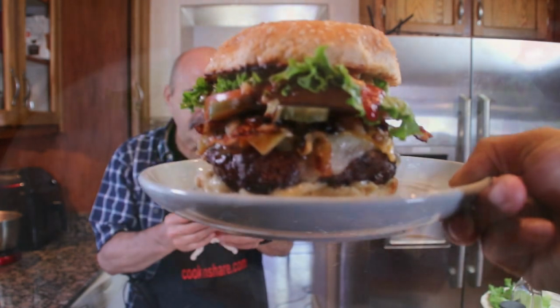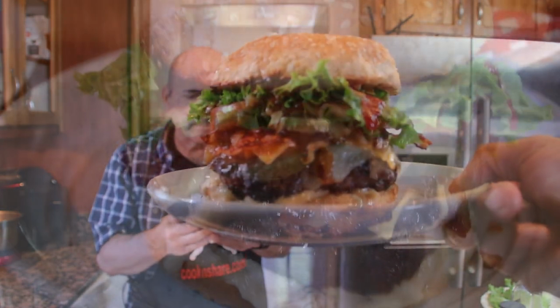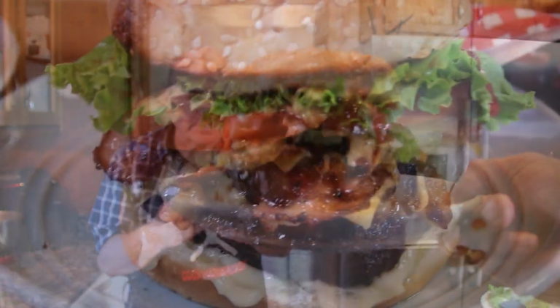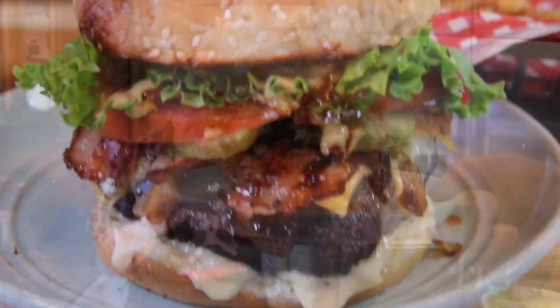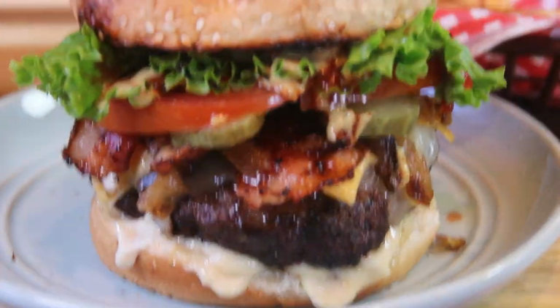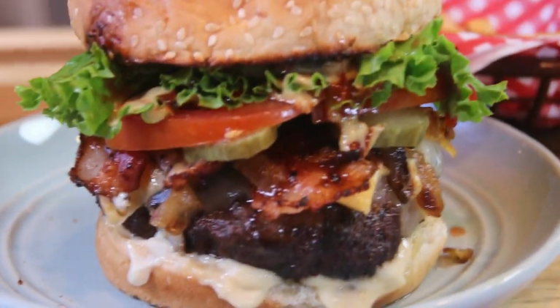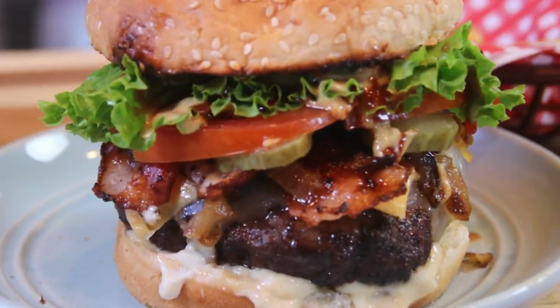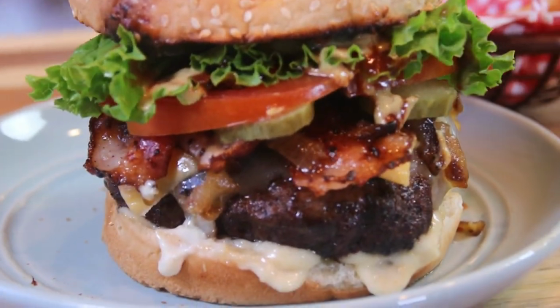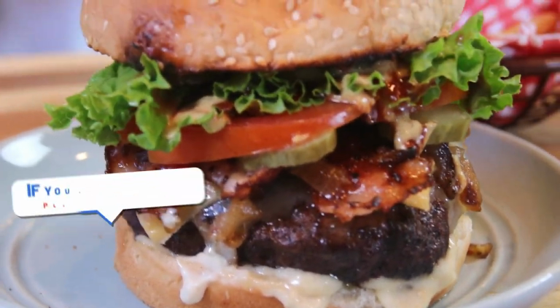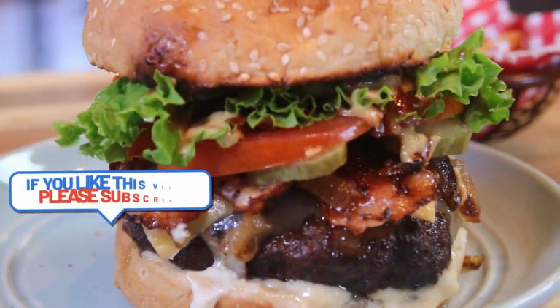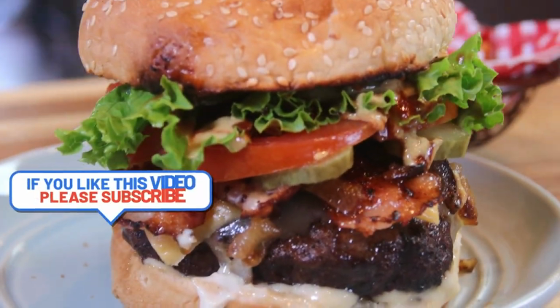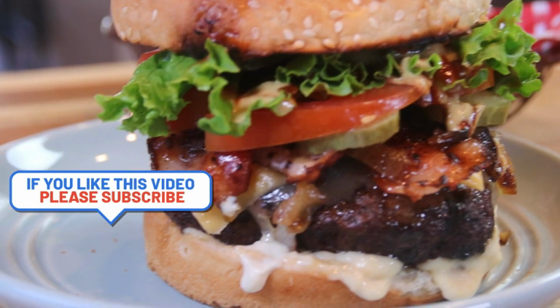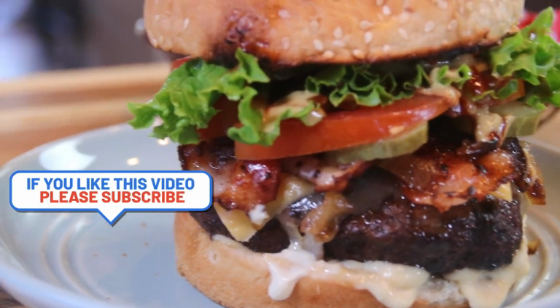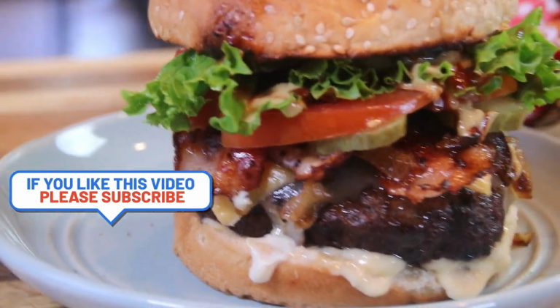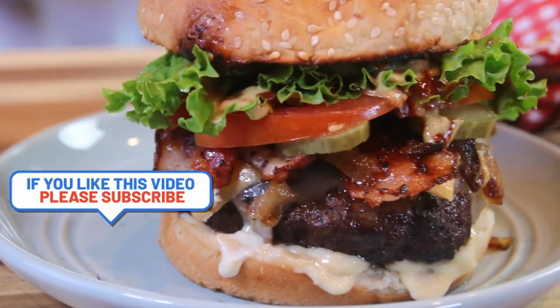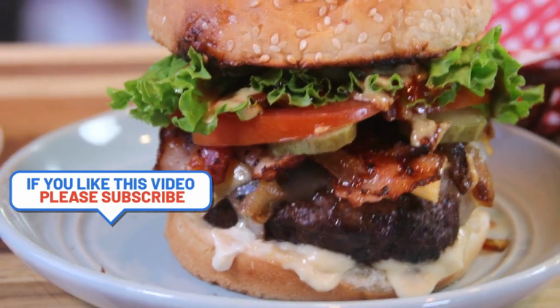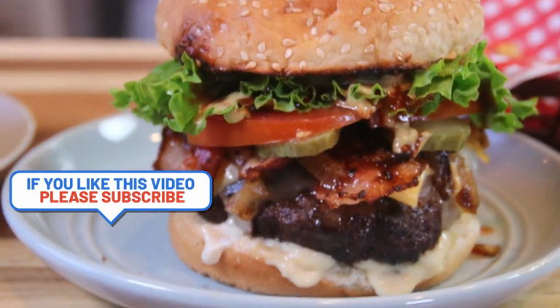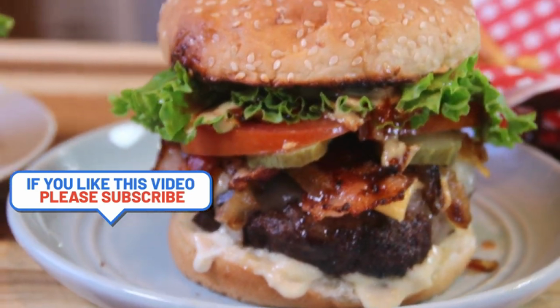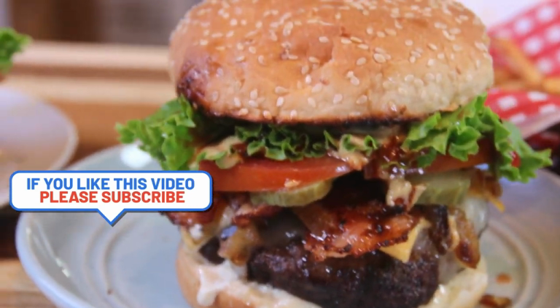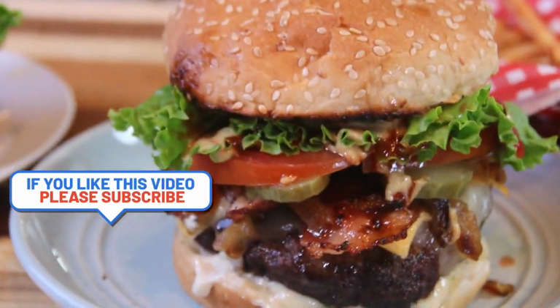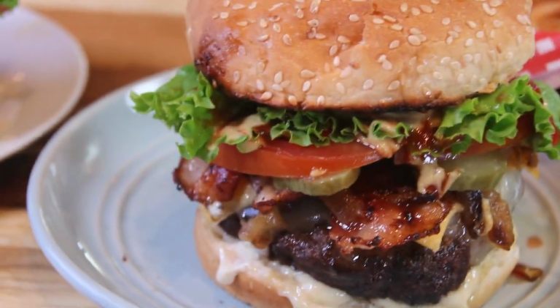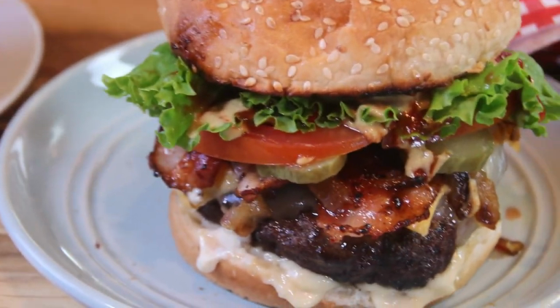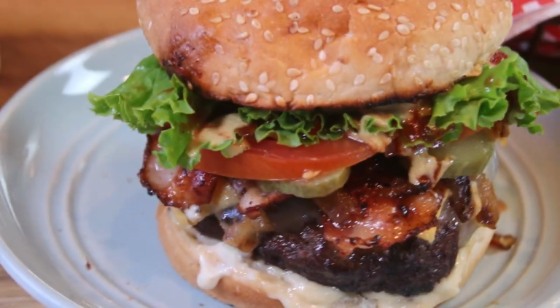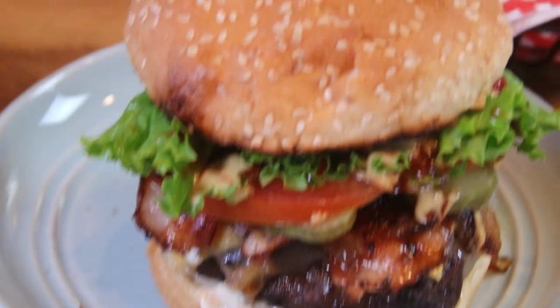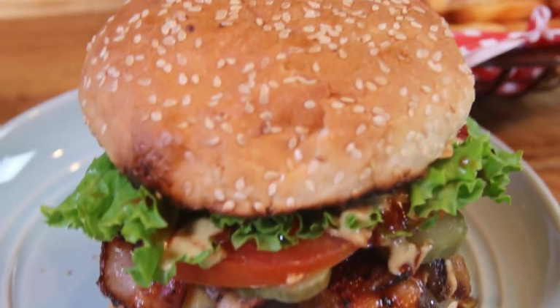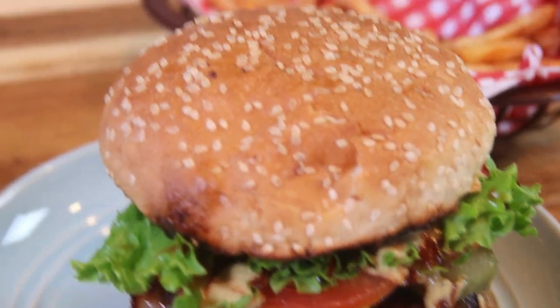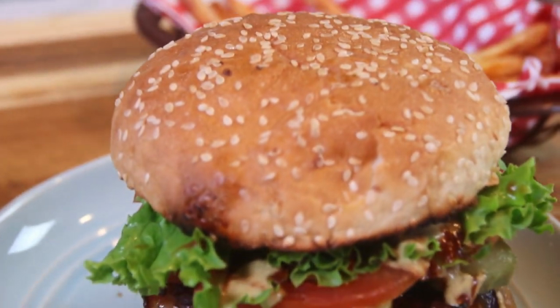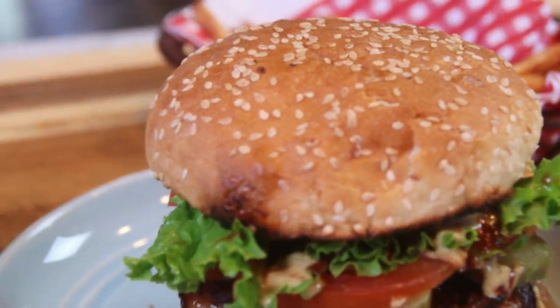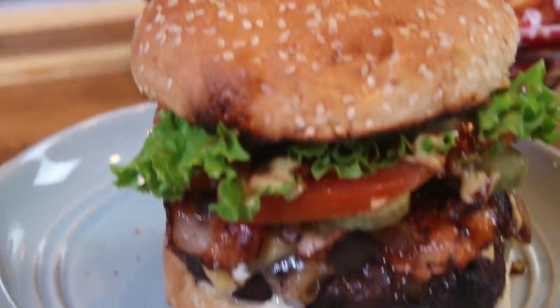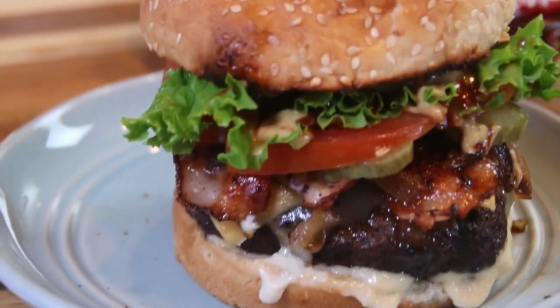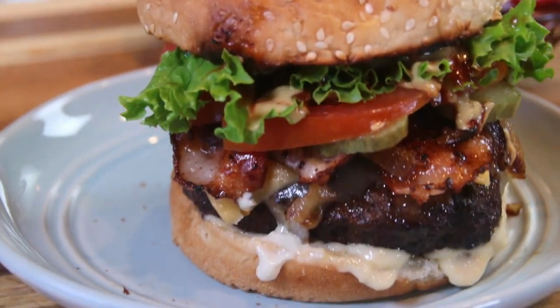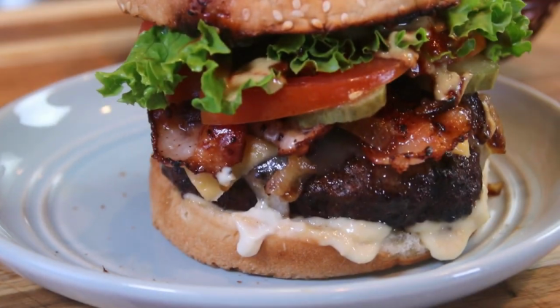For this recipe and many more great recipes, head on over to cookandshare.com — beautiful news site. Subscribe to our newsletter, become a member, all kinds of cool stuff. Thanks for watching guys, stay safe and see you next time.